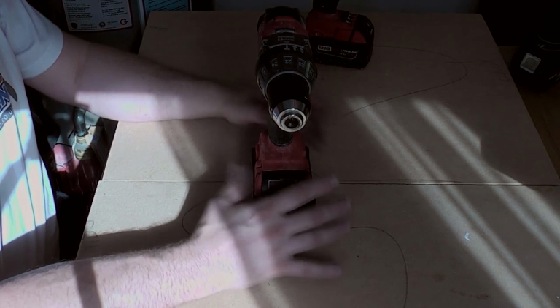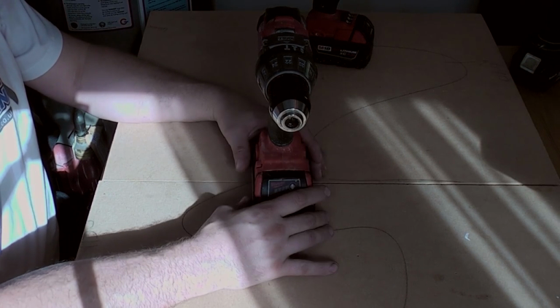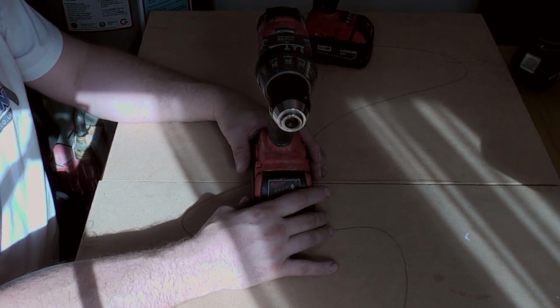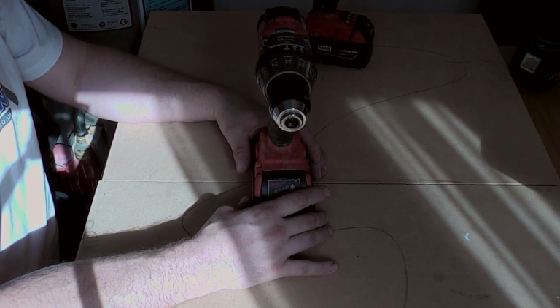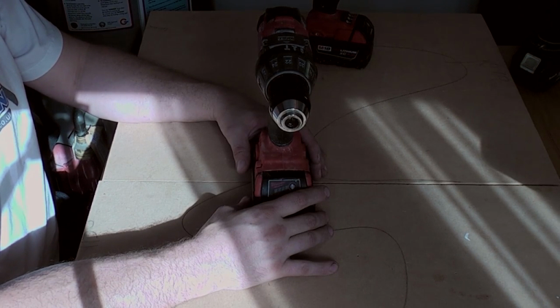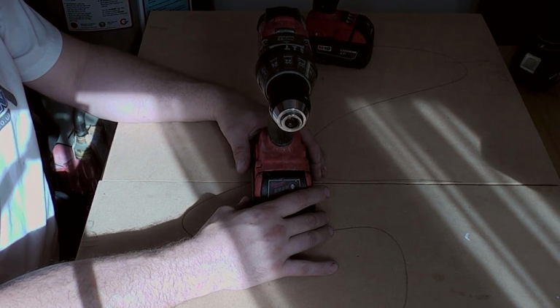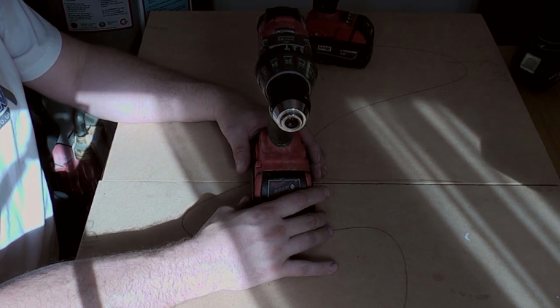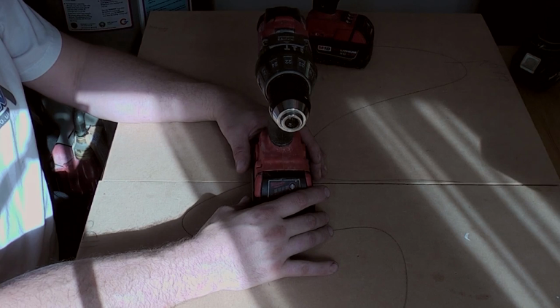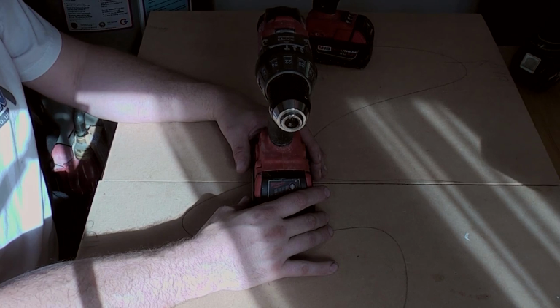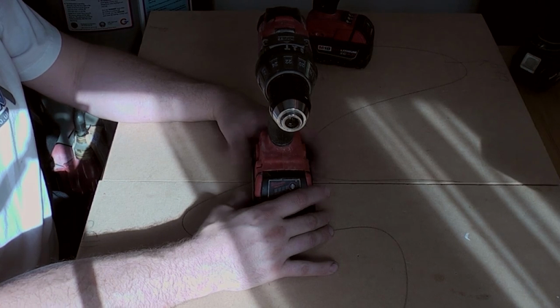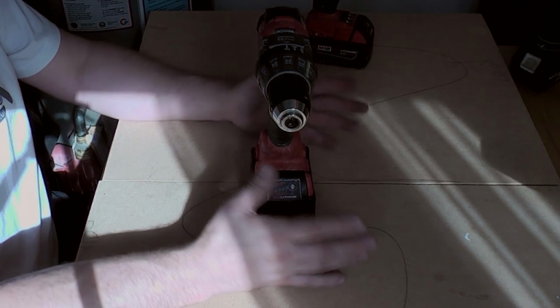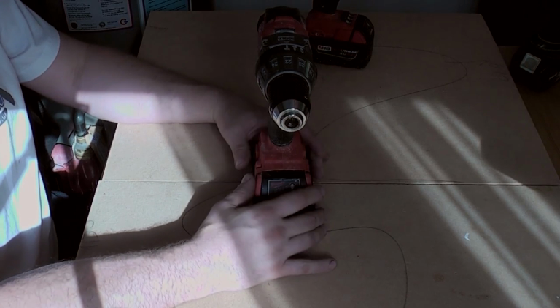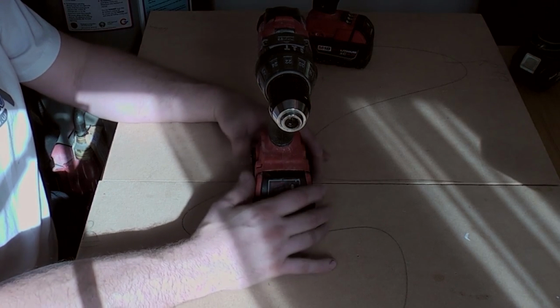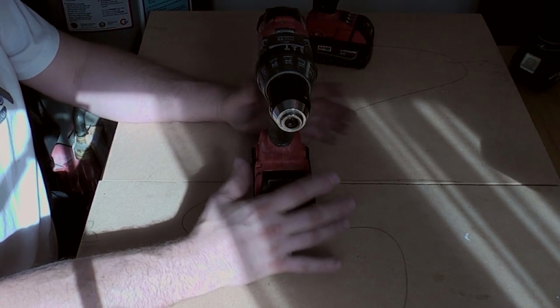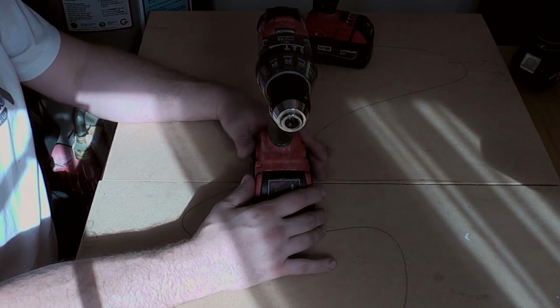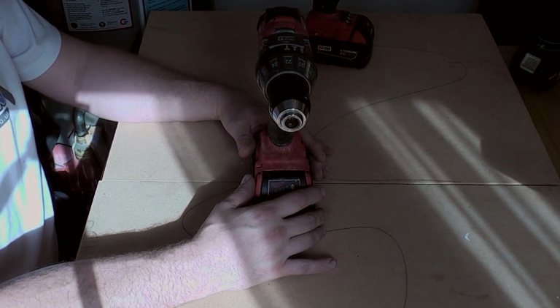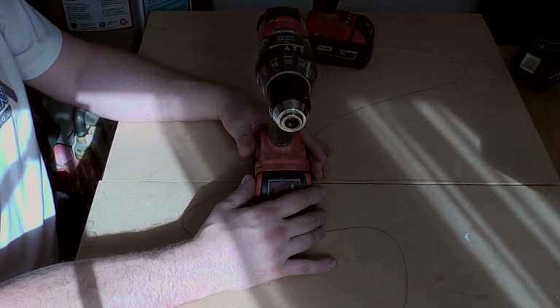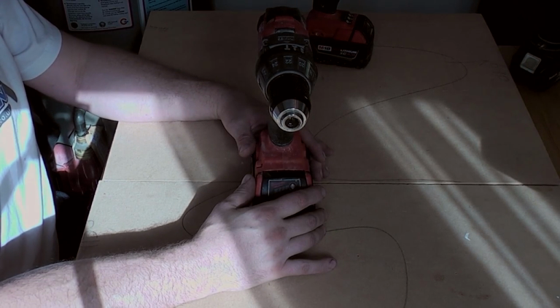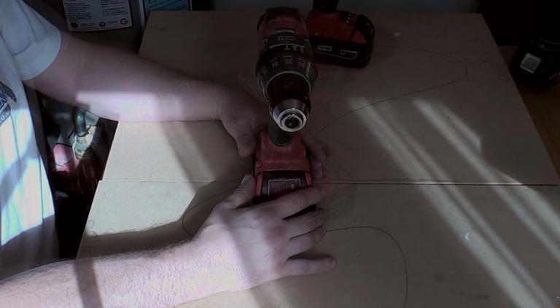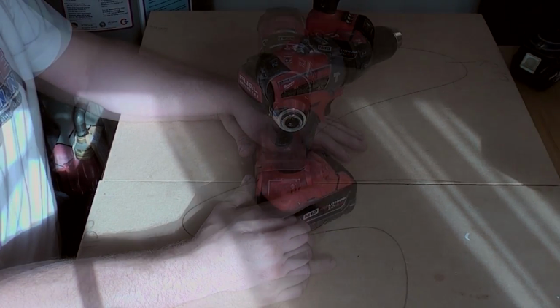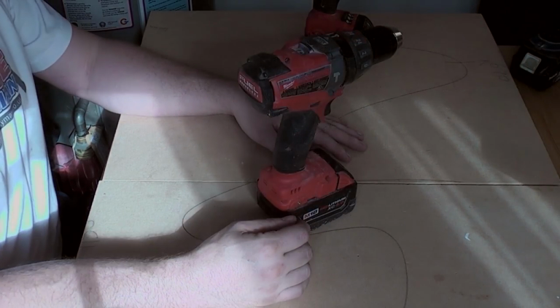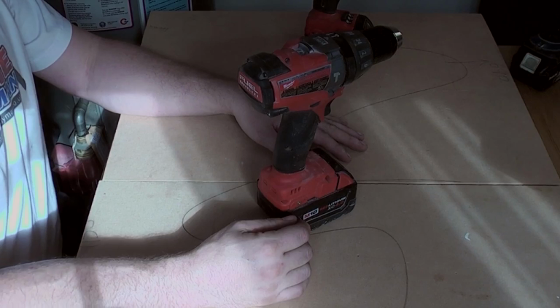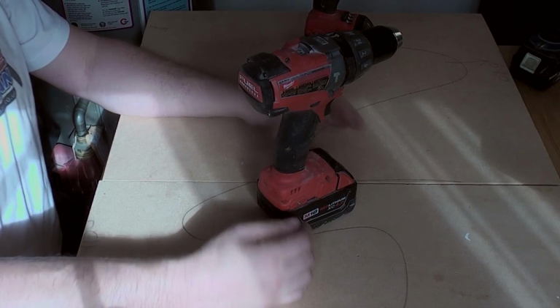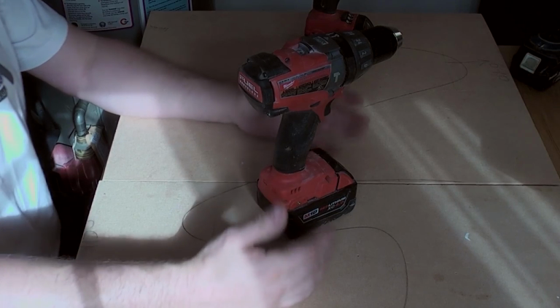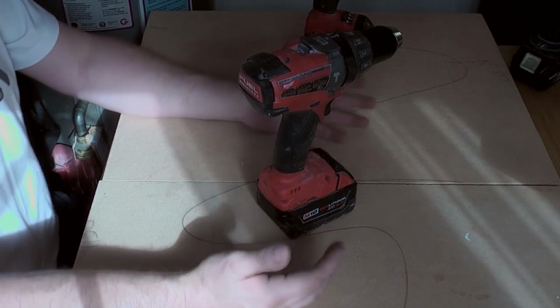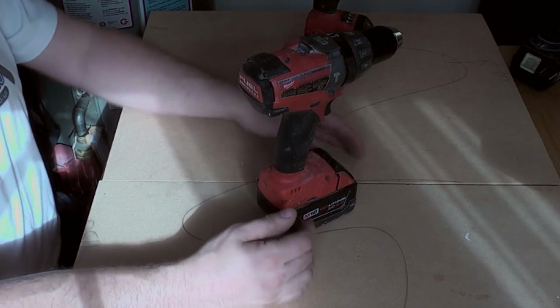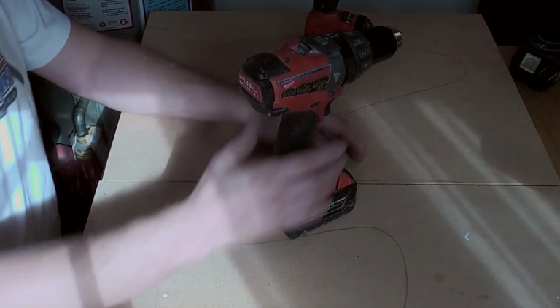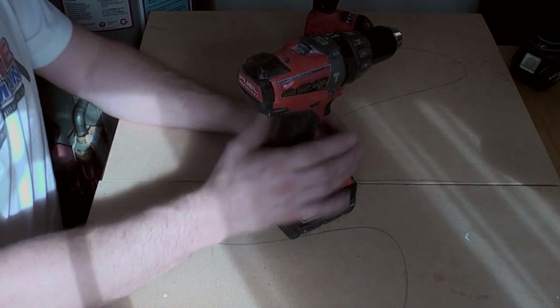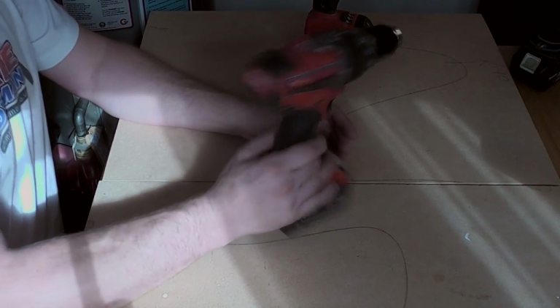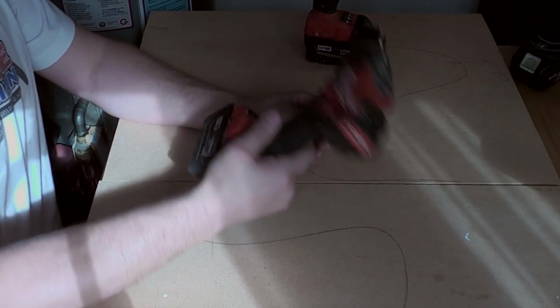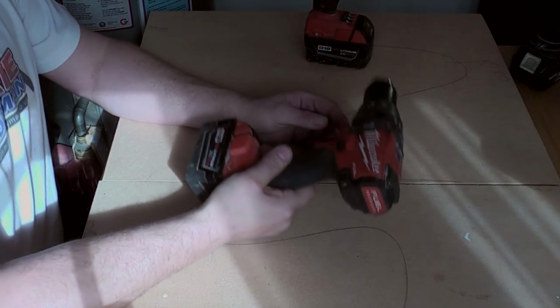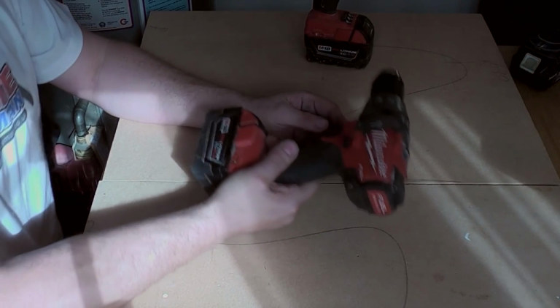This was actually advertised on eBay very cheaply, purely because it was brand spanking new. The guy that bought it said the drill was too heavy to use. I guess that probably makes him an electrician by trade — they're quite well known for being weak.